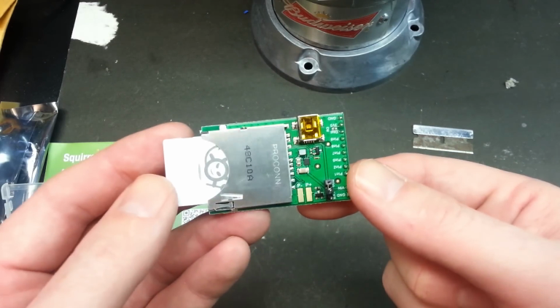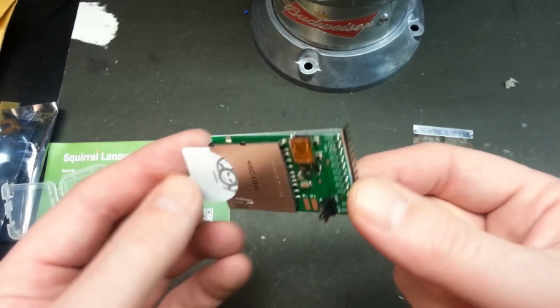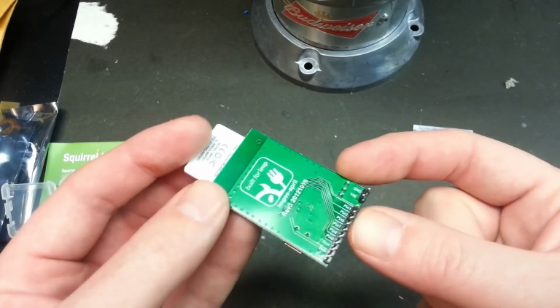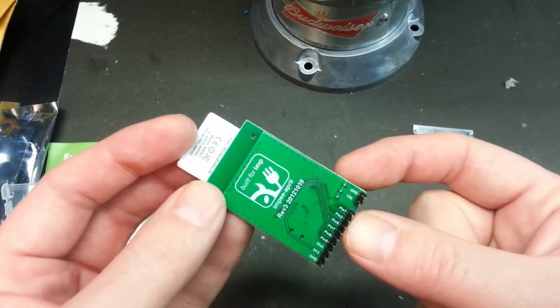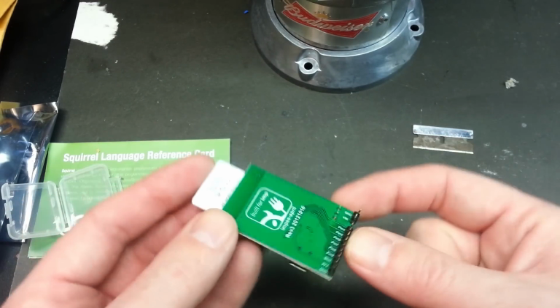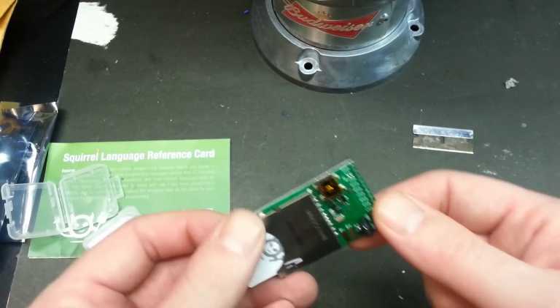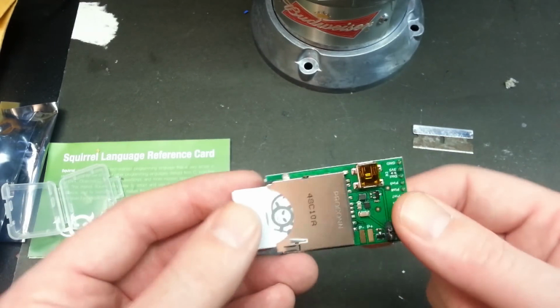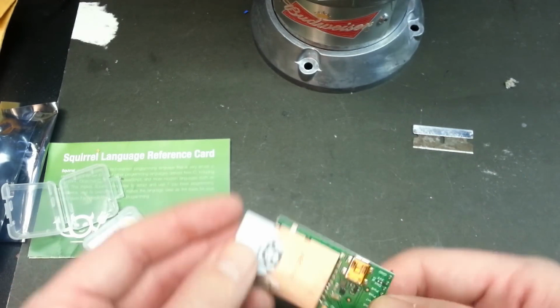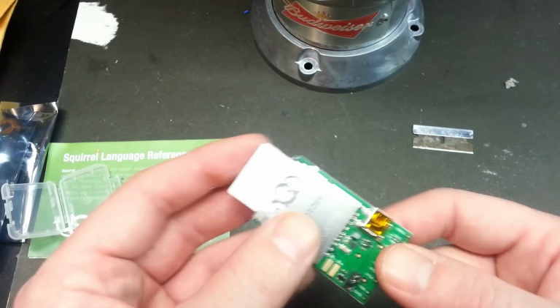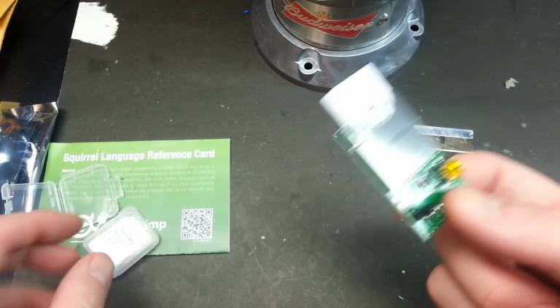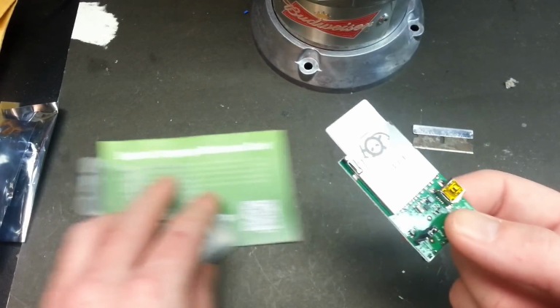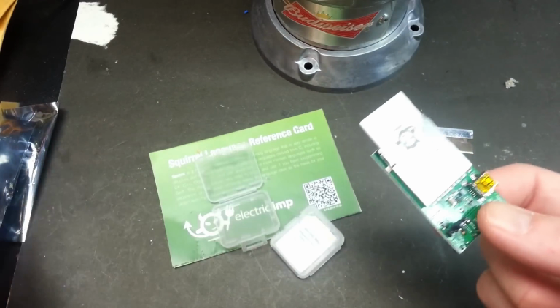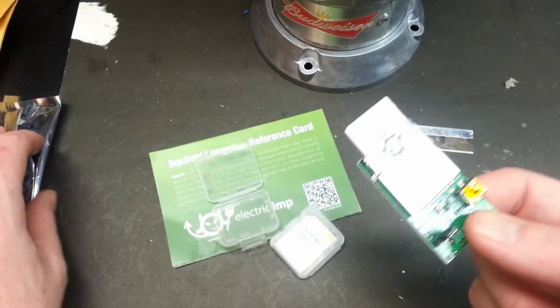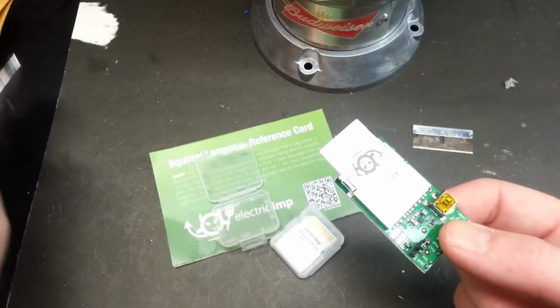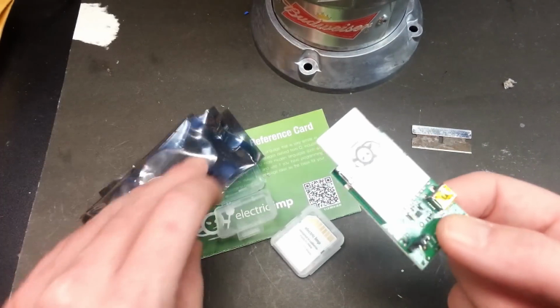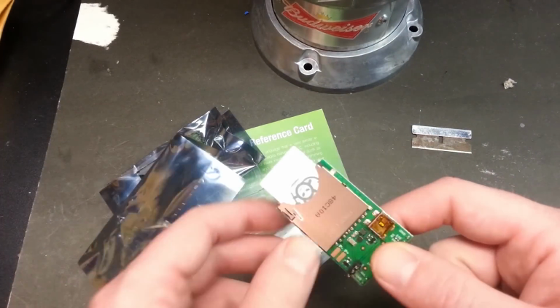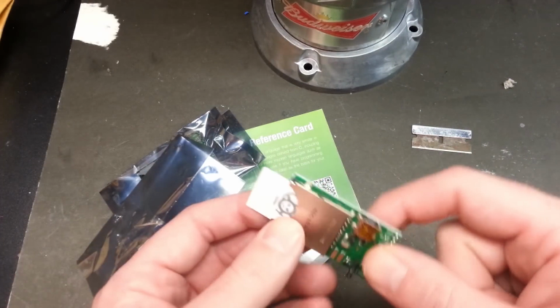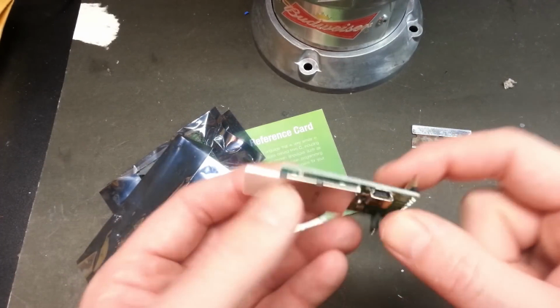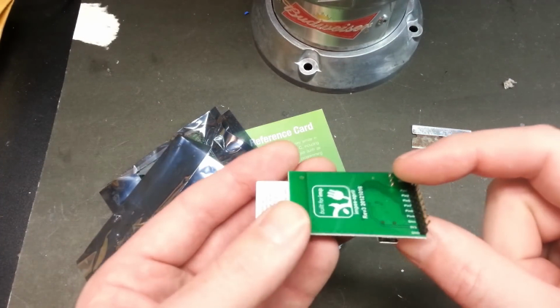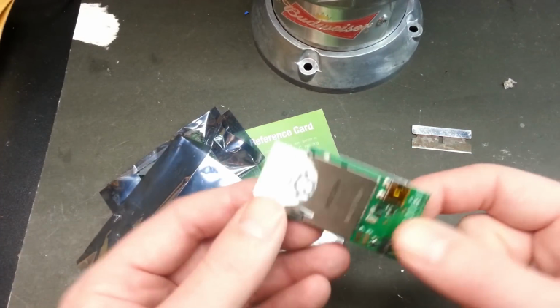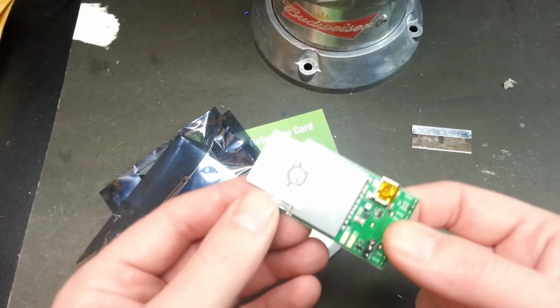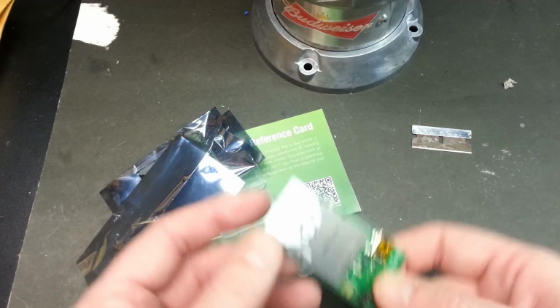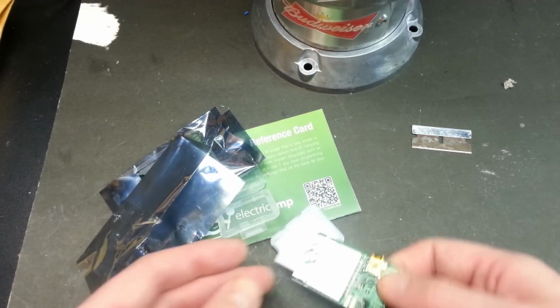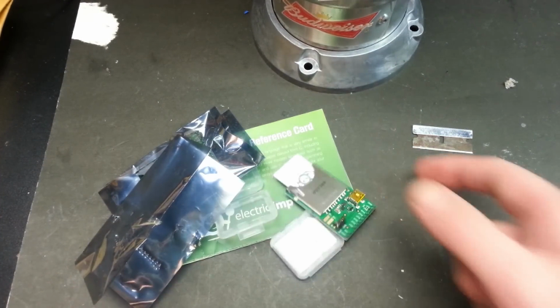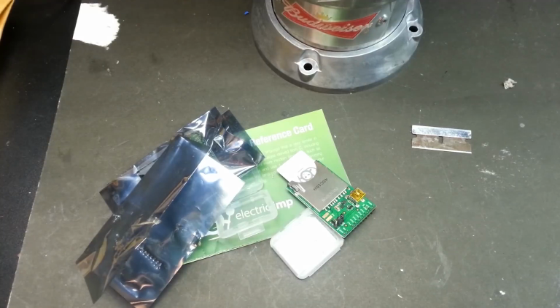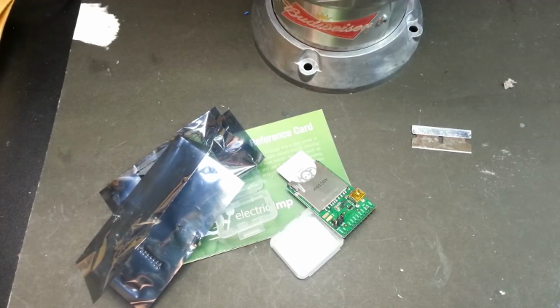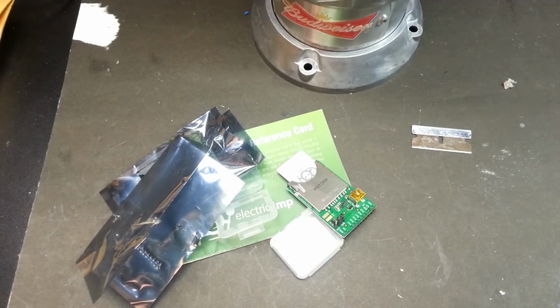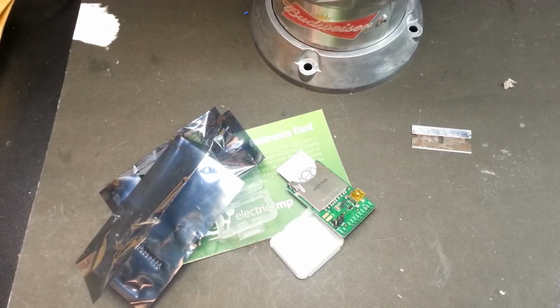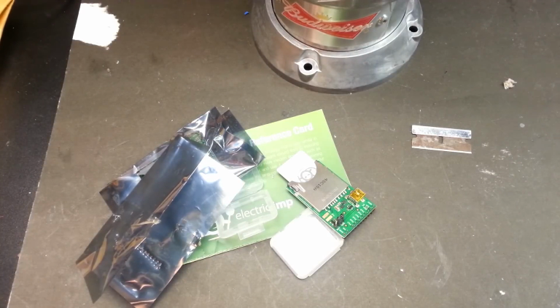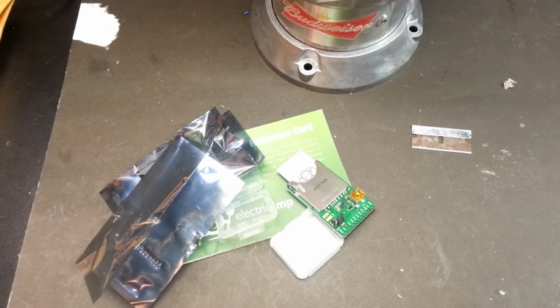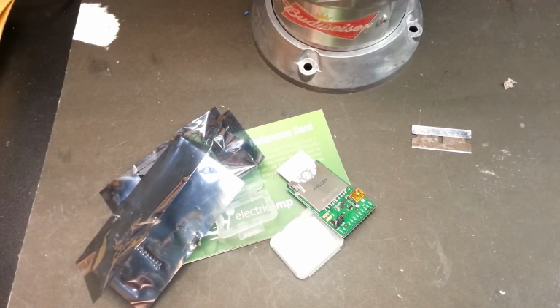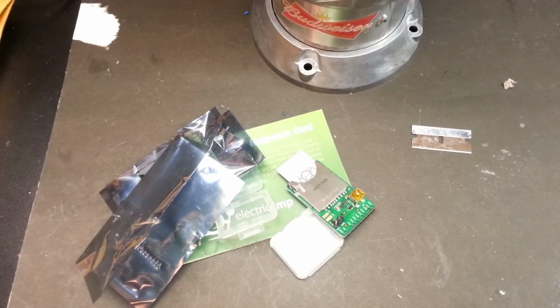I'm really excited to give this a try — it's going to be a lot of fun for upcoming projects. That's about it for today. Look forward to a full upcoming video on these Electric Imps and we'll do some projects with them. Really glad you could join me today, guys. Good luck in all your electronics ventures.